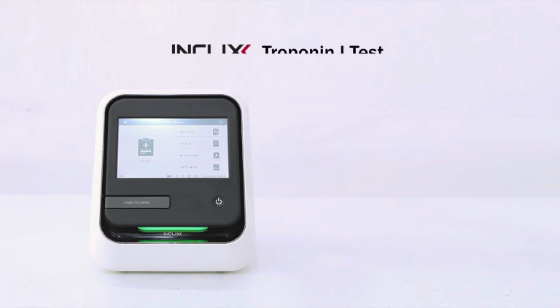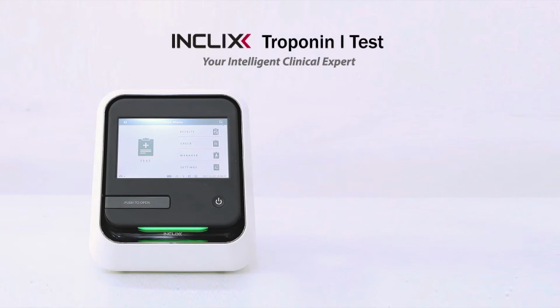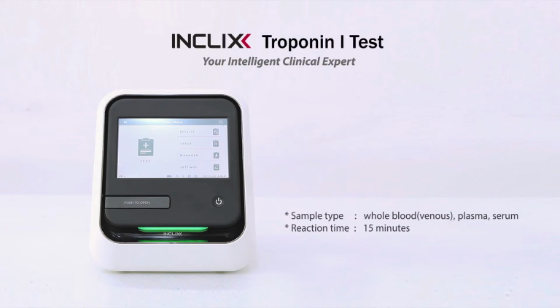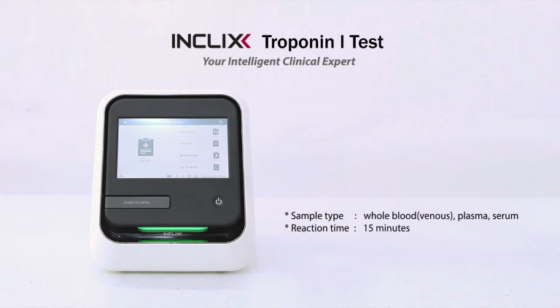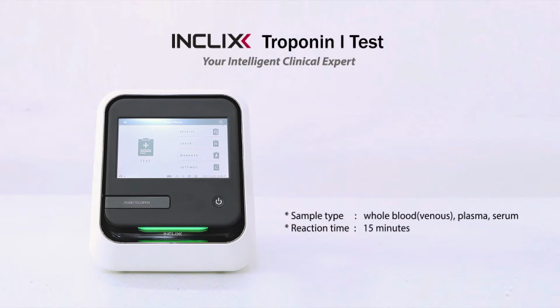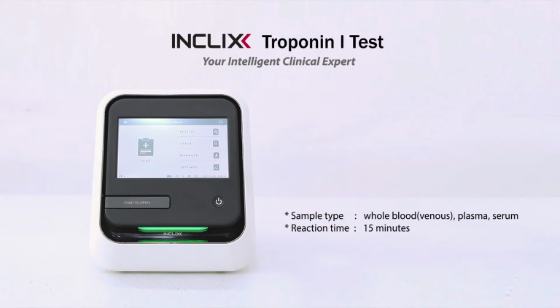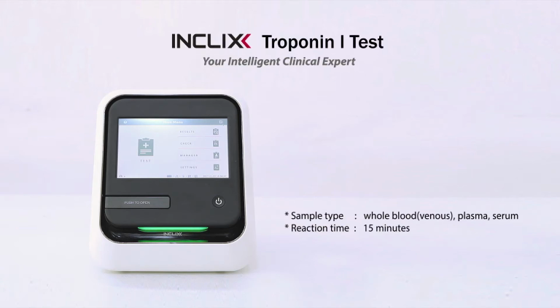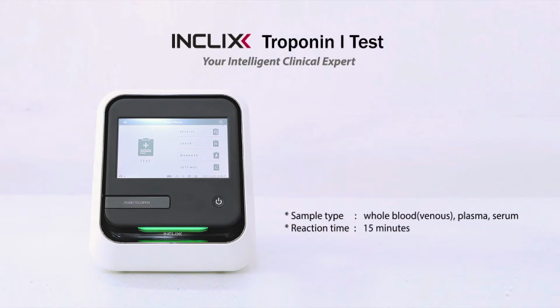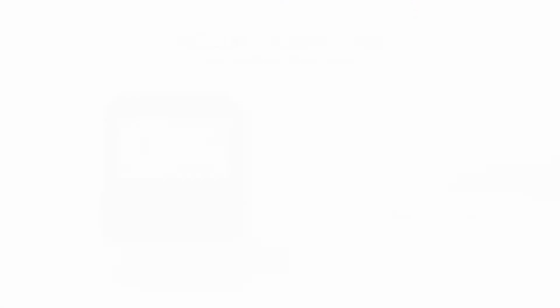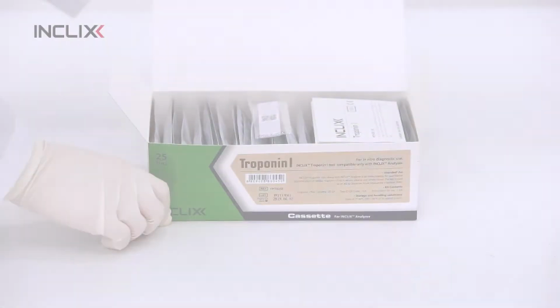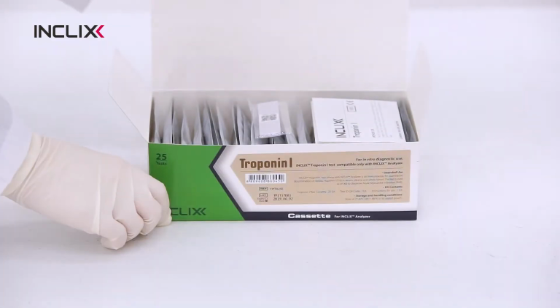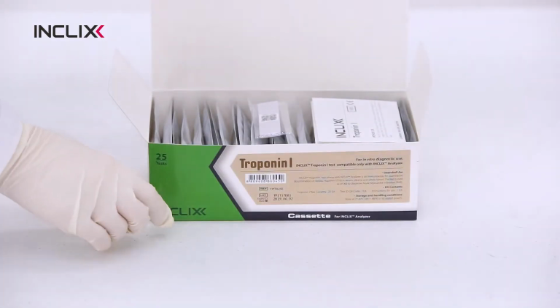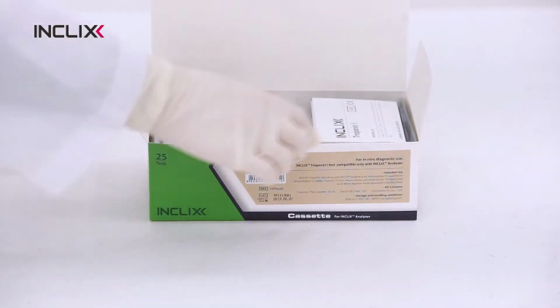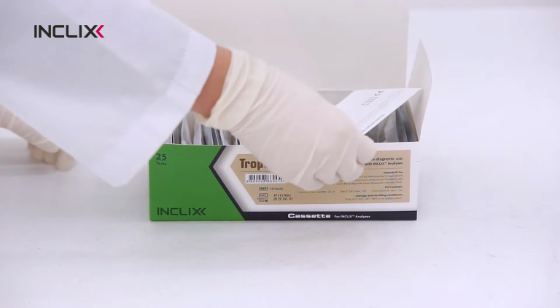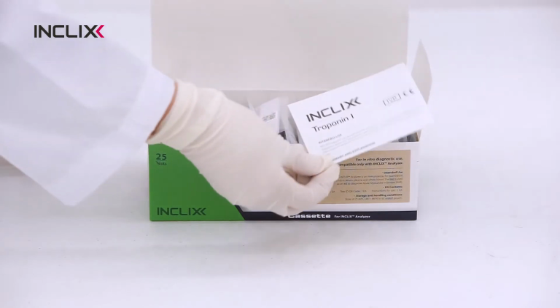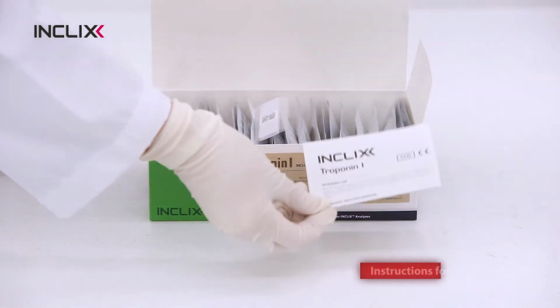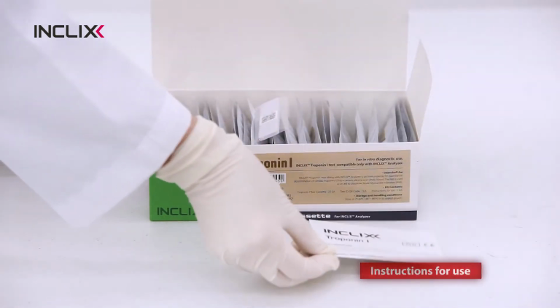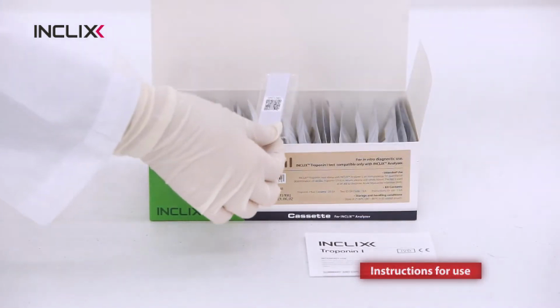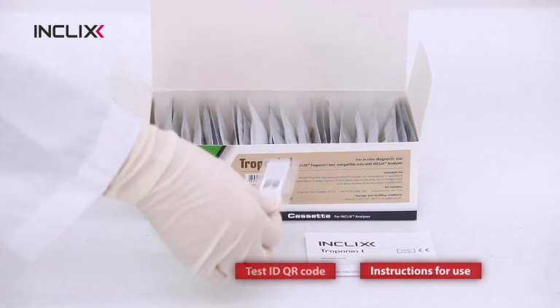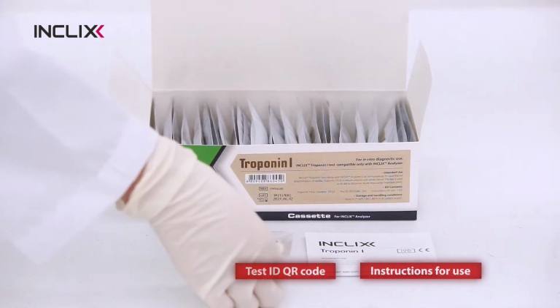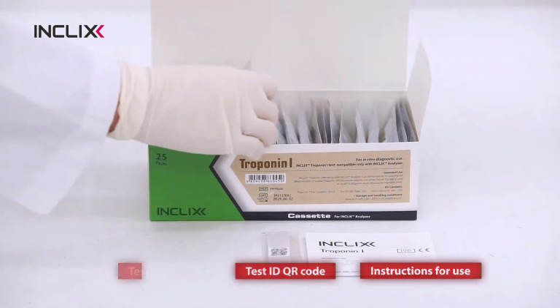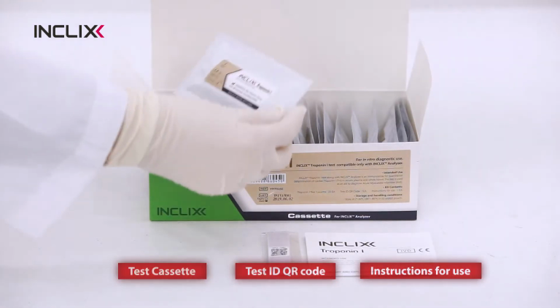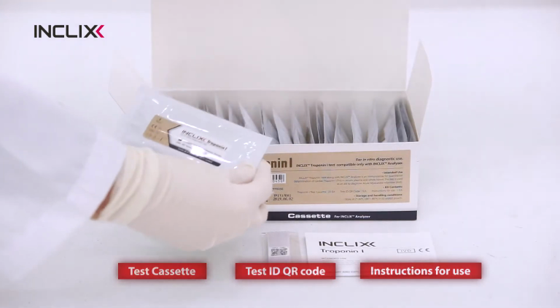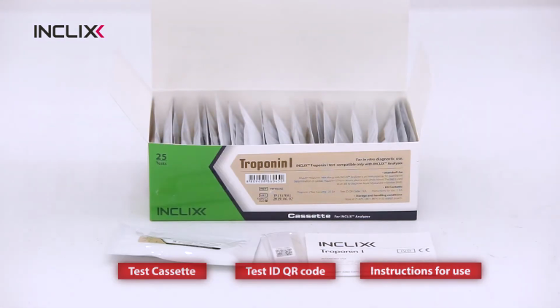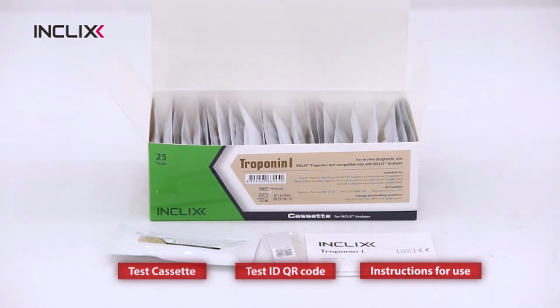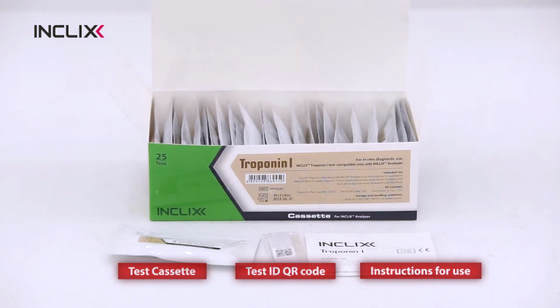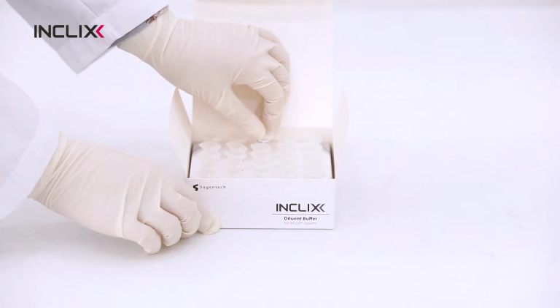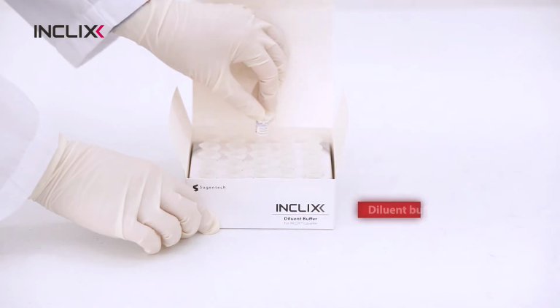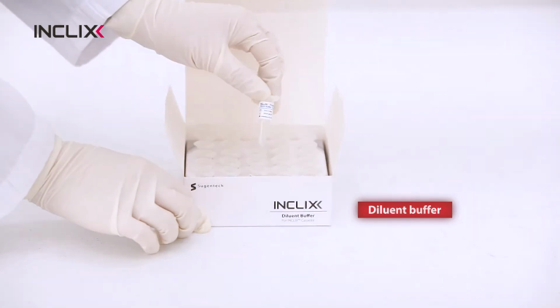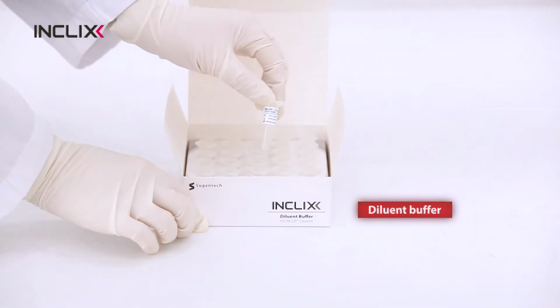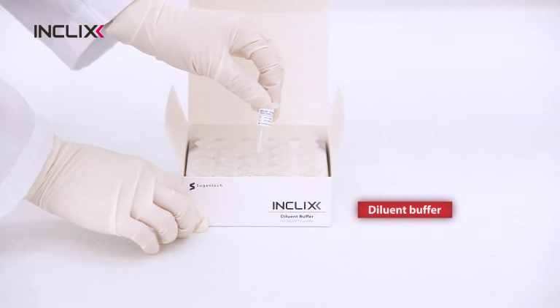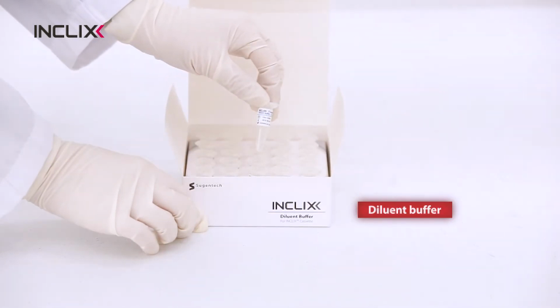In-click Stroke Minute Test. The test box contains instructions for use, test ID QR code, and test cassettes. The diluent buffer is provided separately.